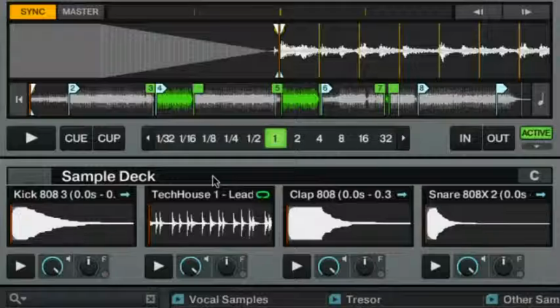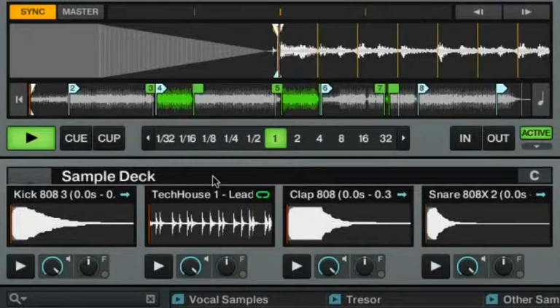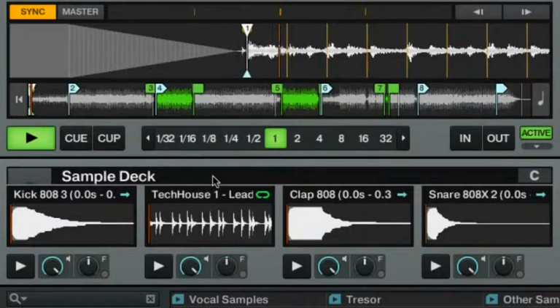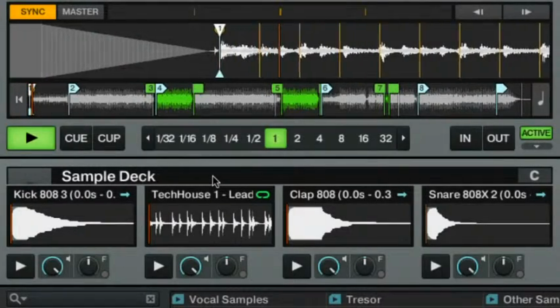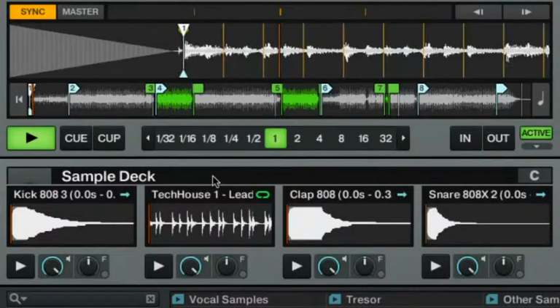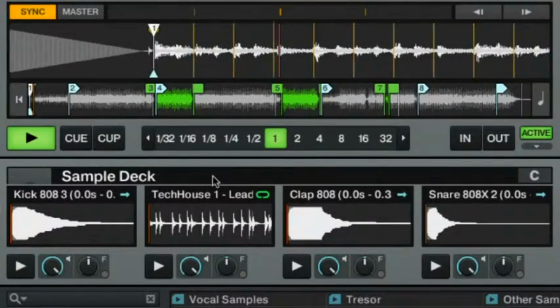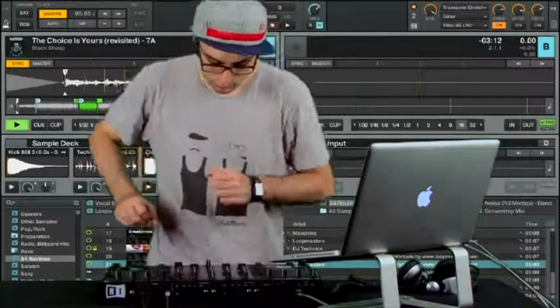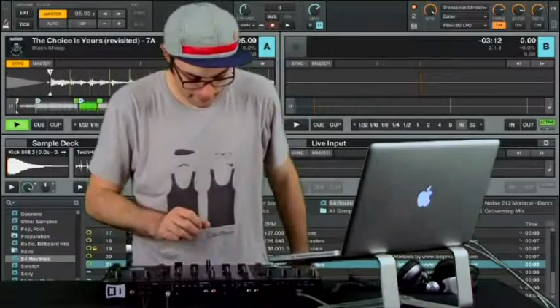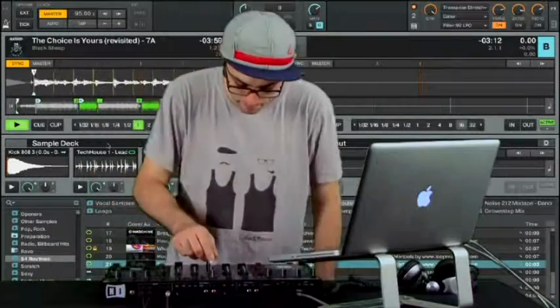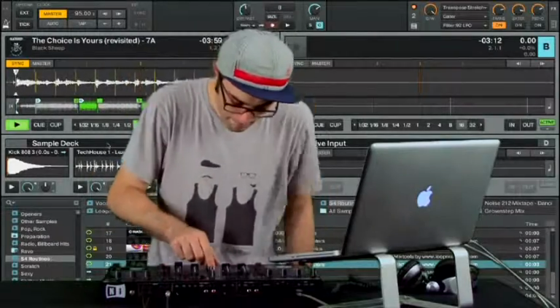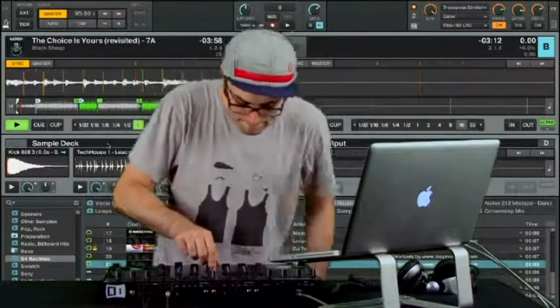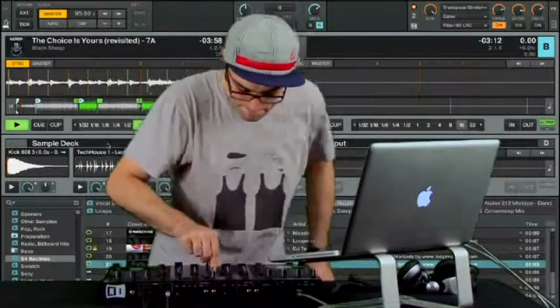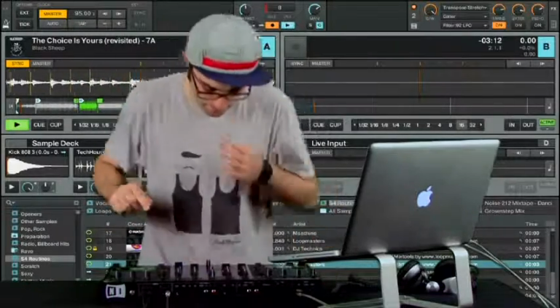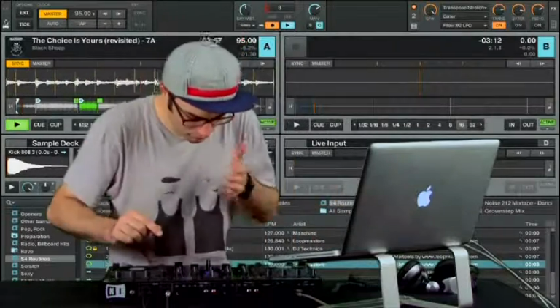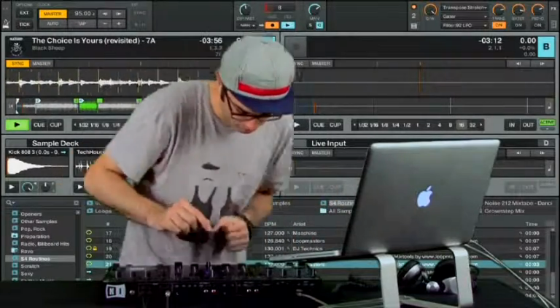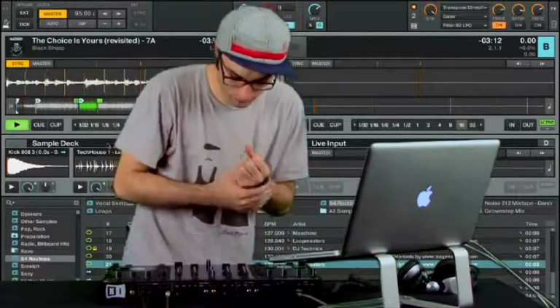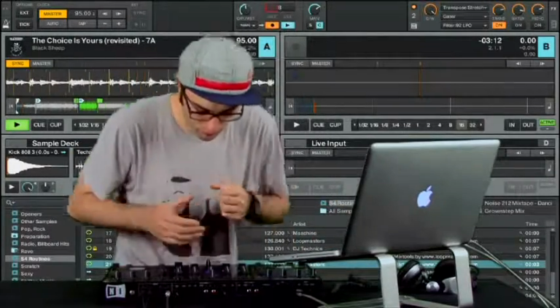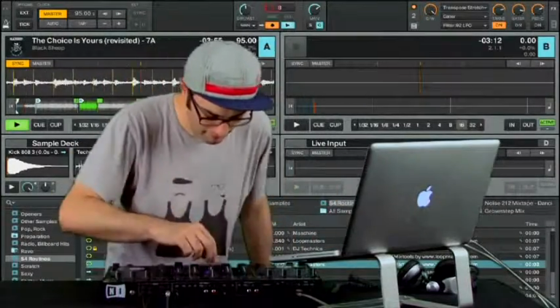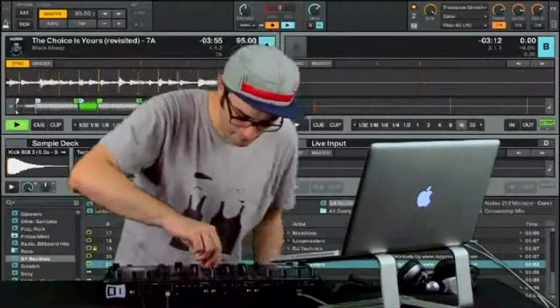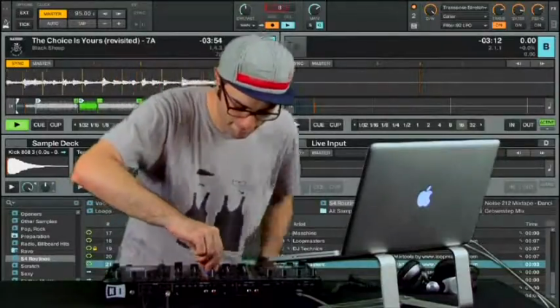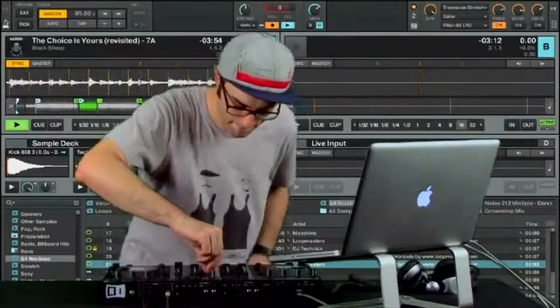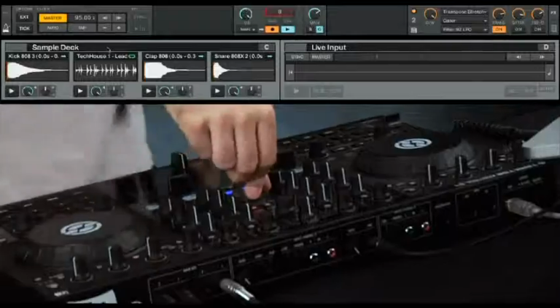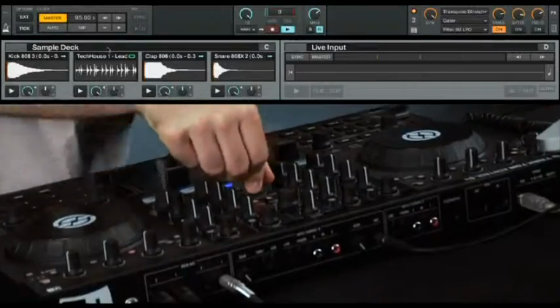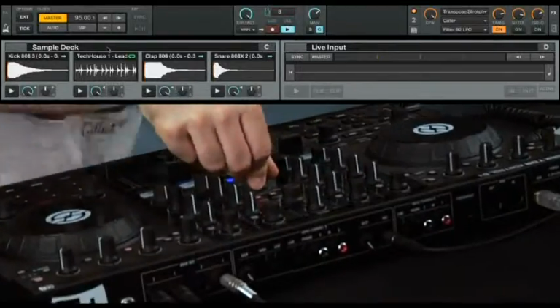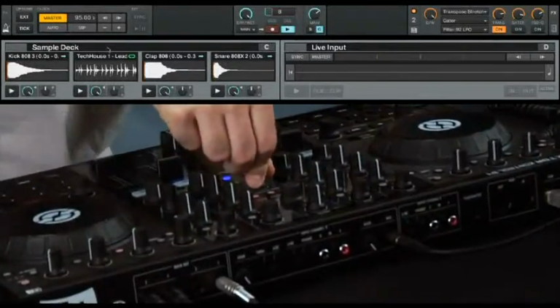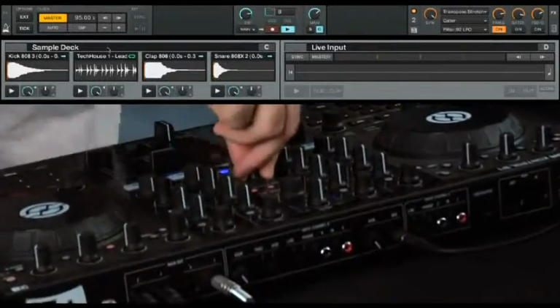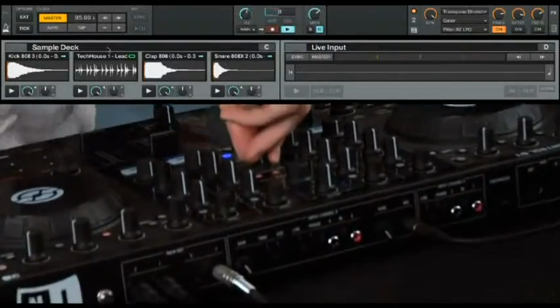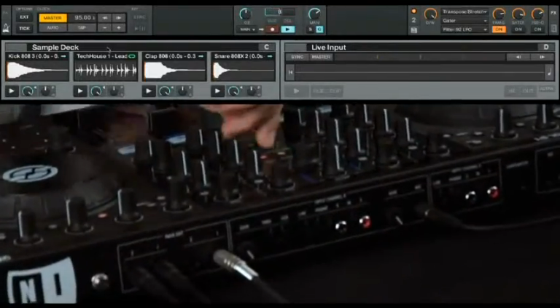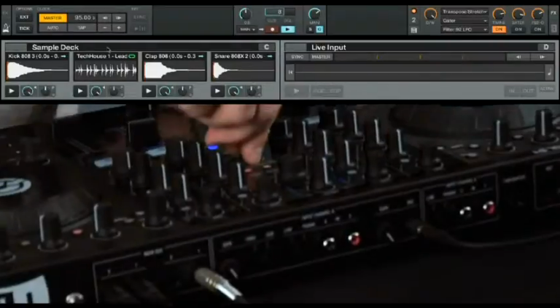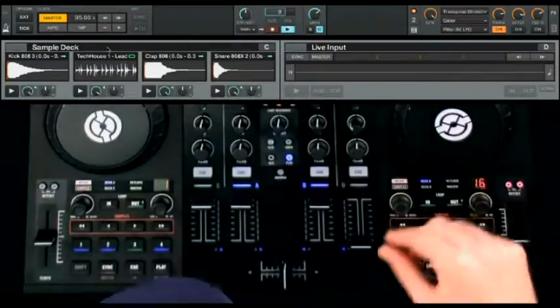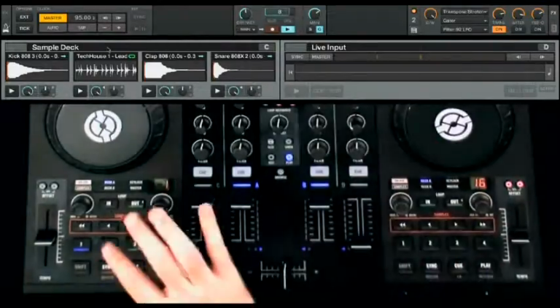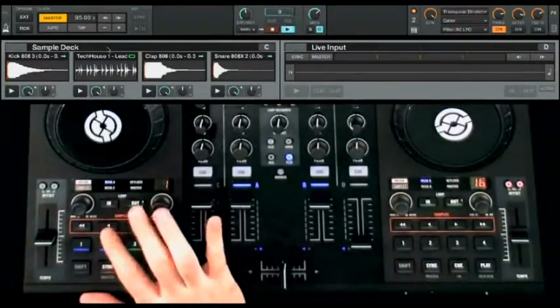With the S4, you could even spin a full set just using loops, and you're still doing it in the style of a real DJ so the crowd can follow along. This also eliminates the need to start your sequencer, load in tracks, and create your own edits of songs. You can now literally have all the tools you need, live.